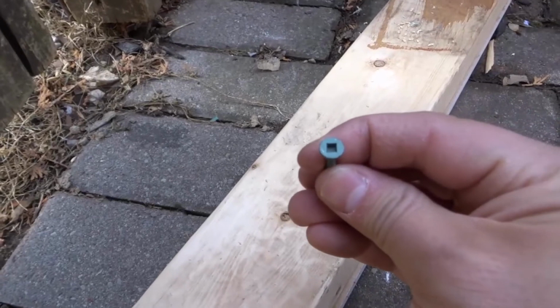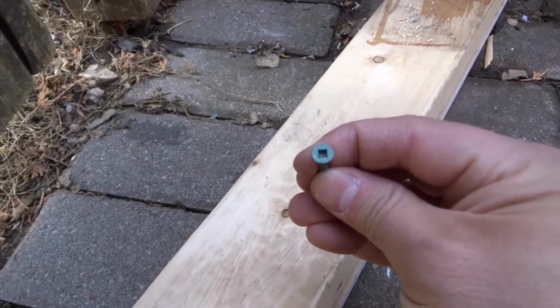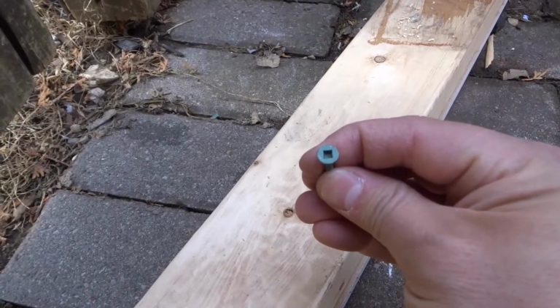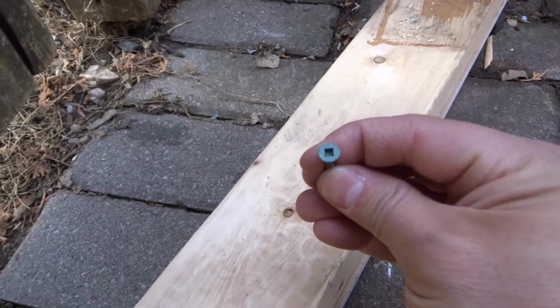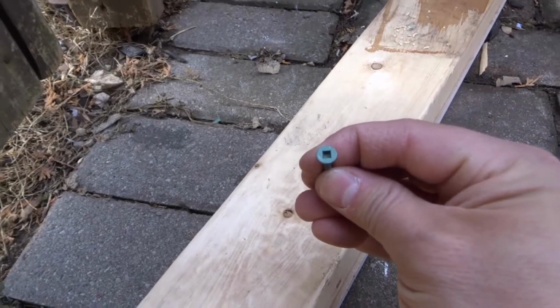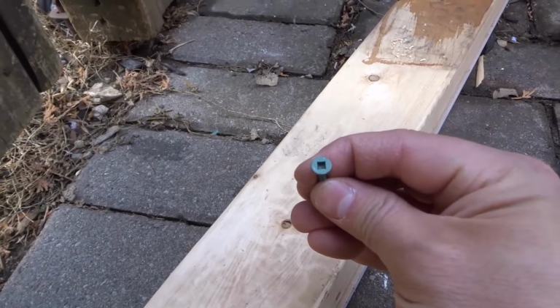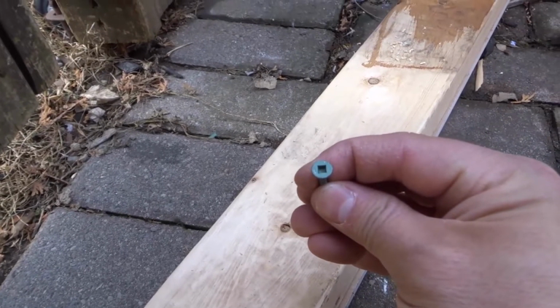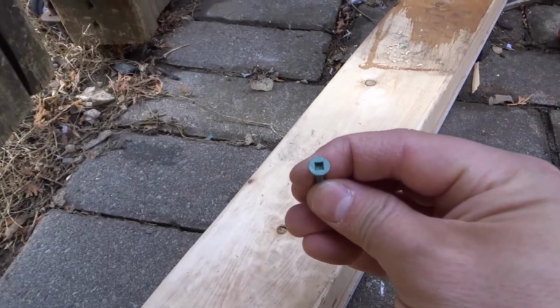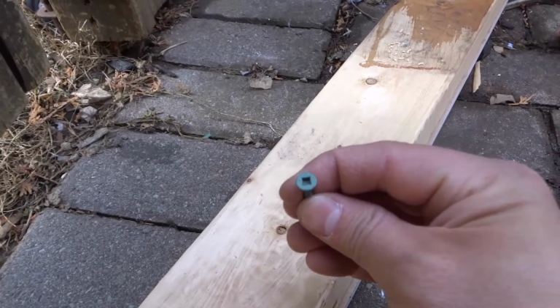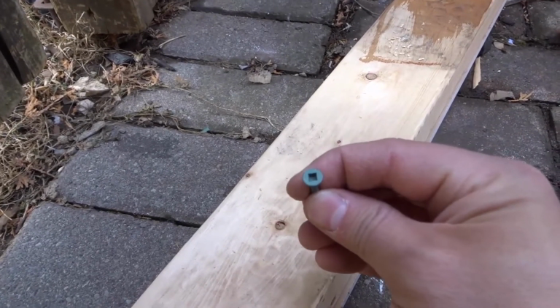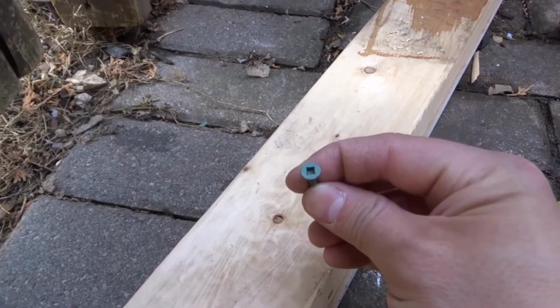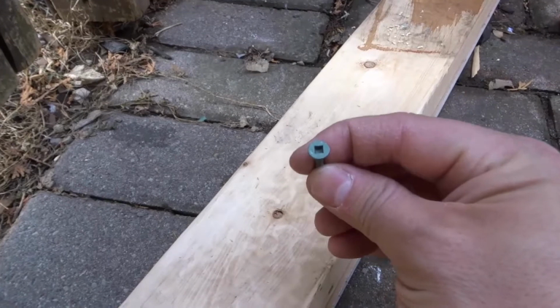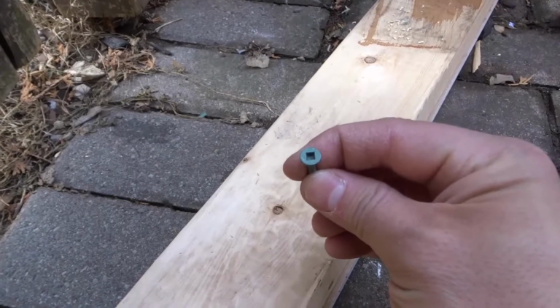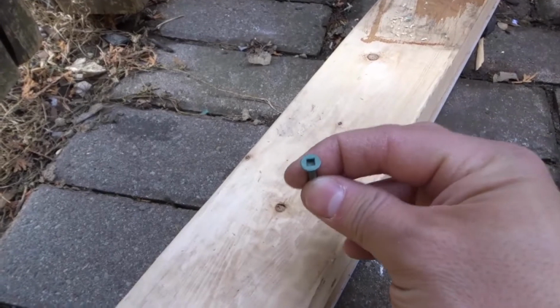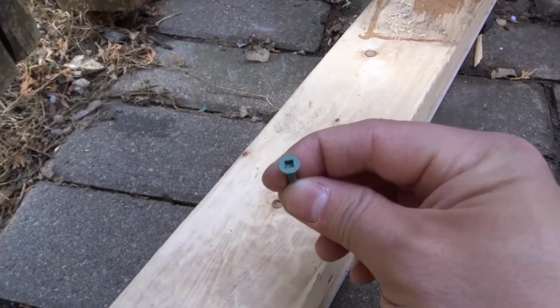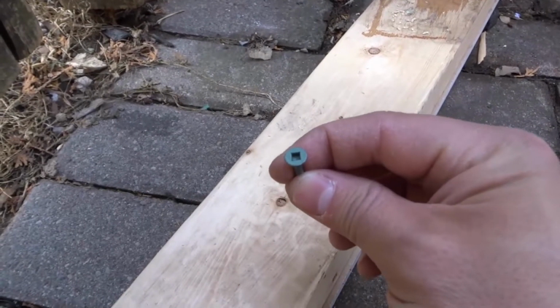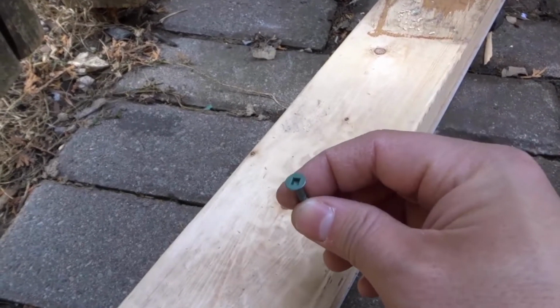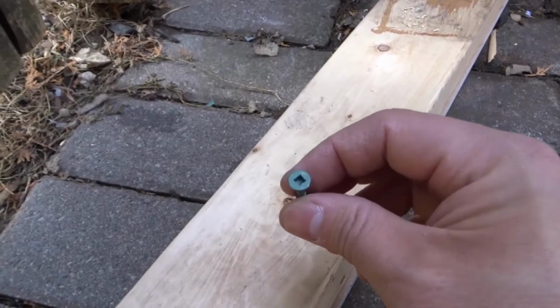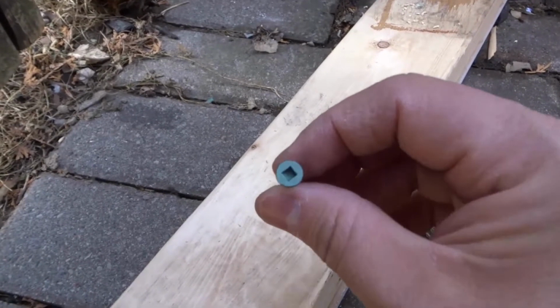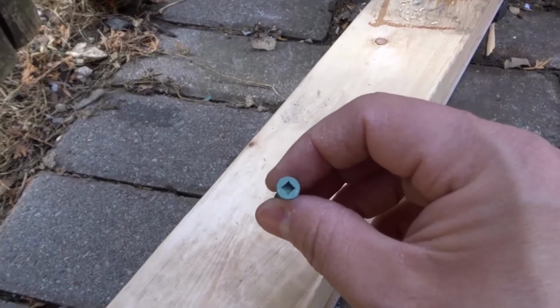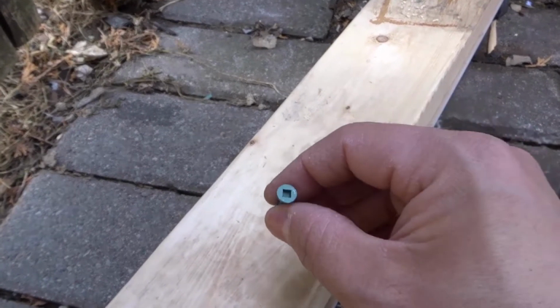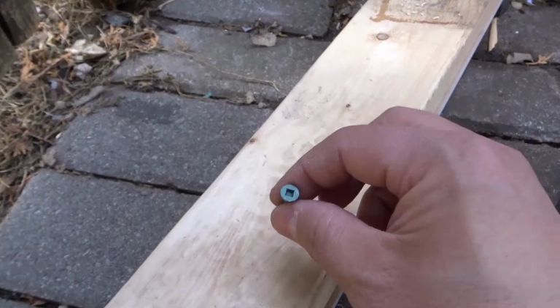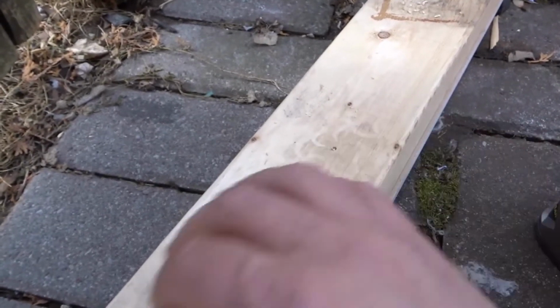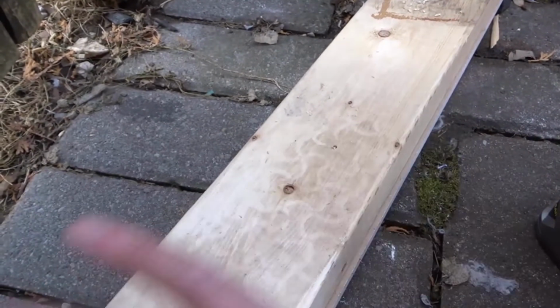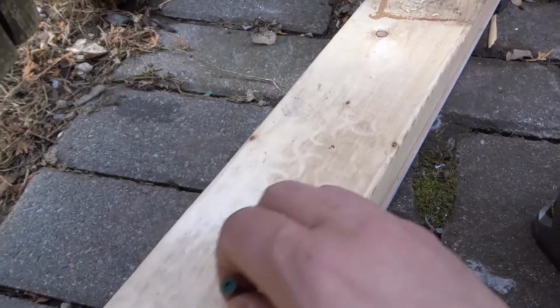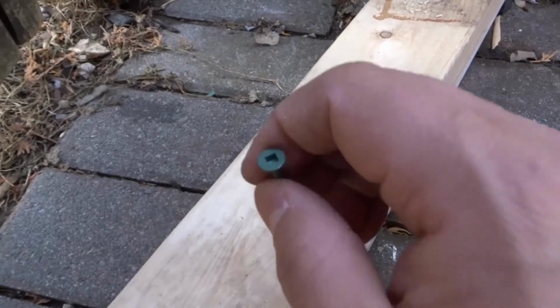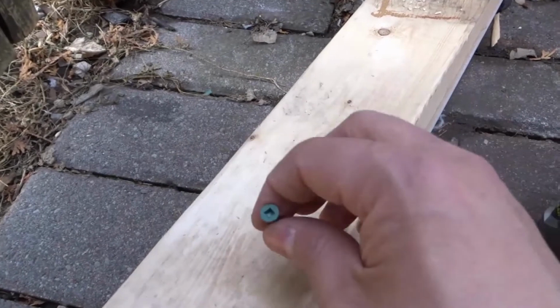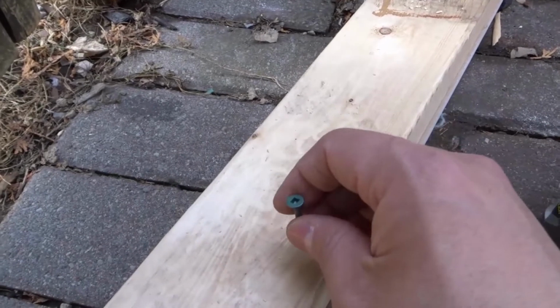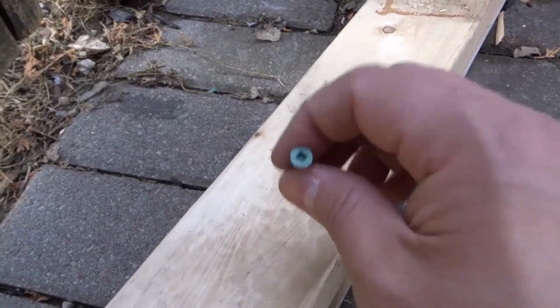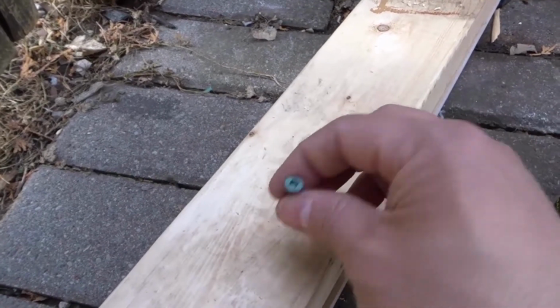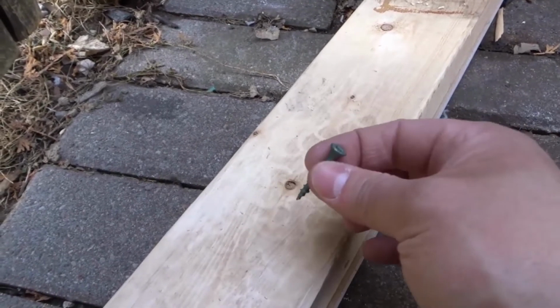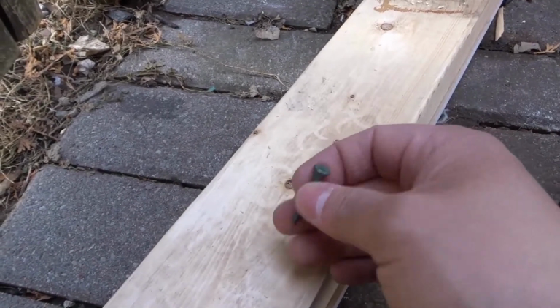Hey everybody! I'm here today to show you and tell you how to drill a pilot hole for a screw. This will be a very easy tutorial so let's get right into the video.